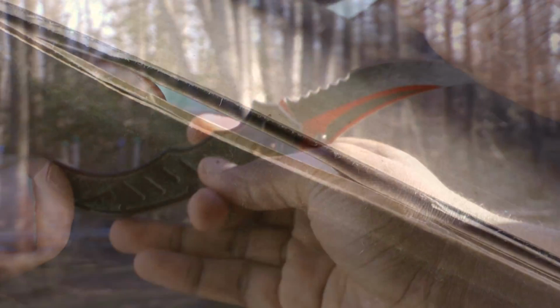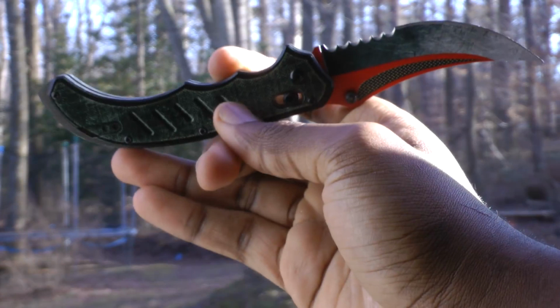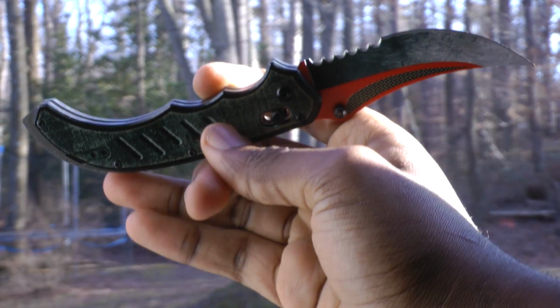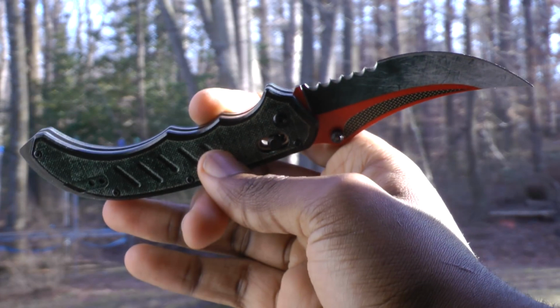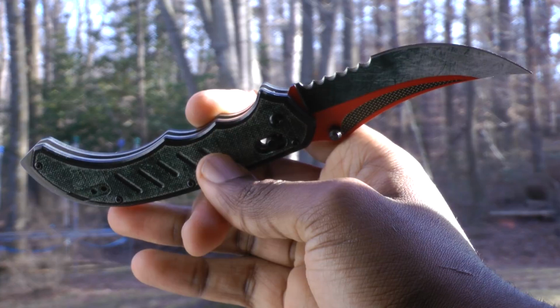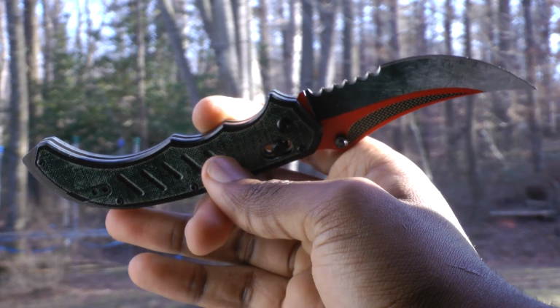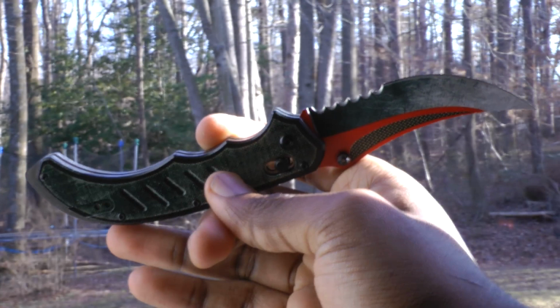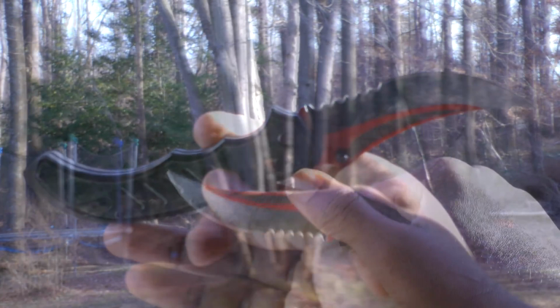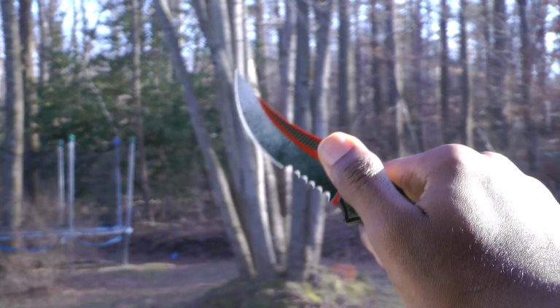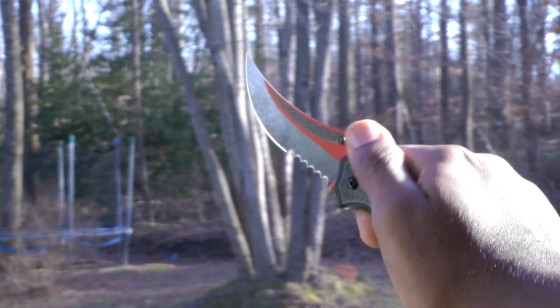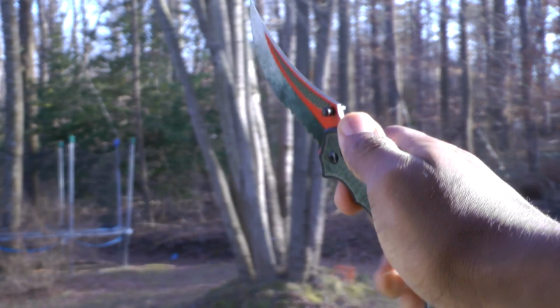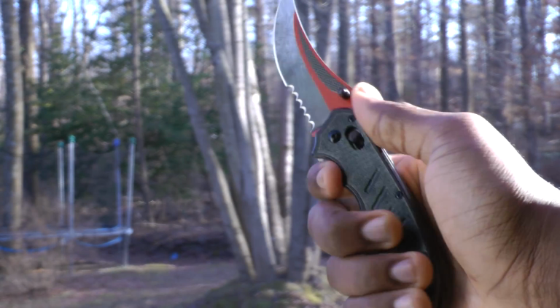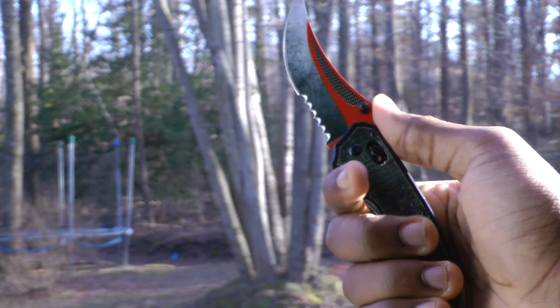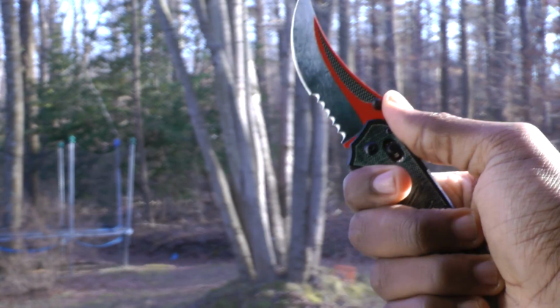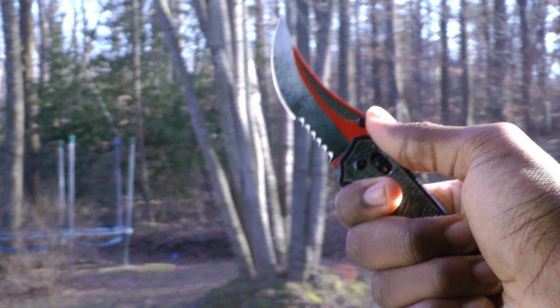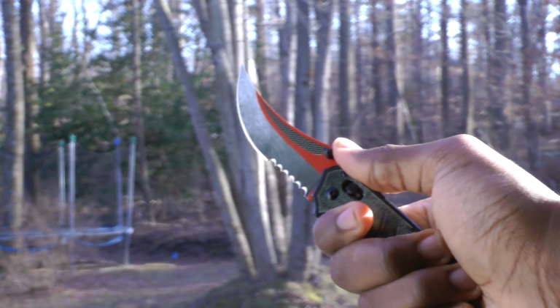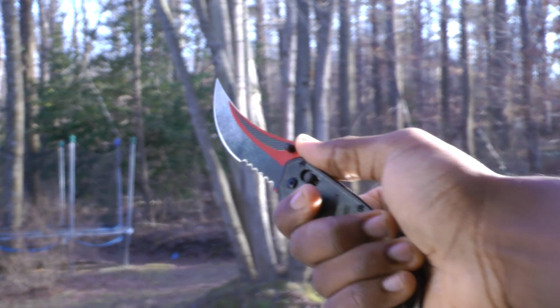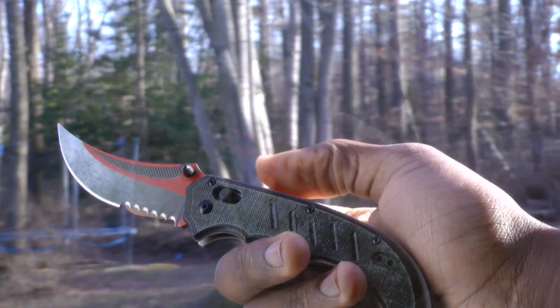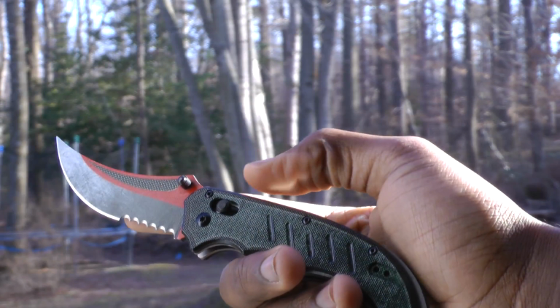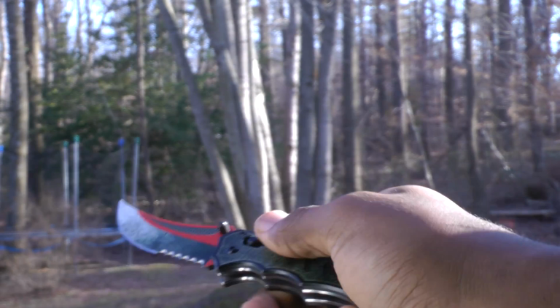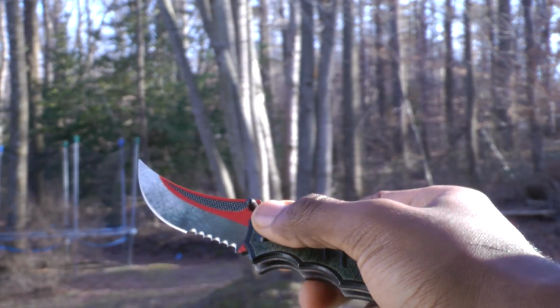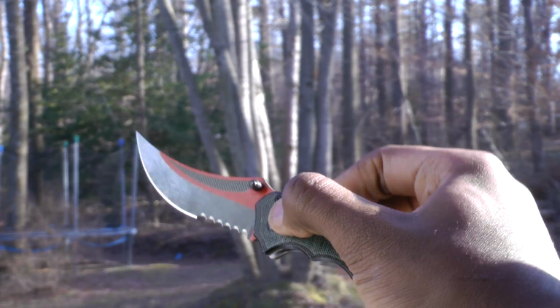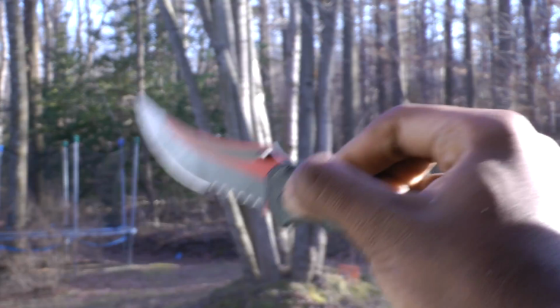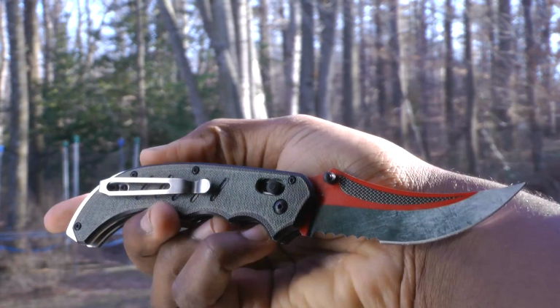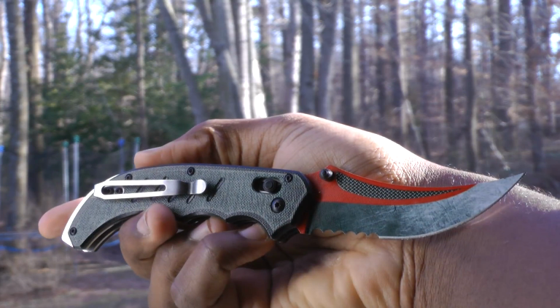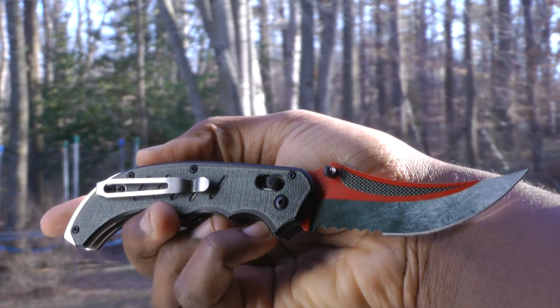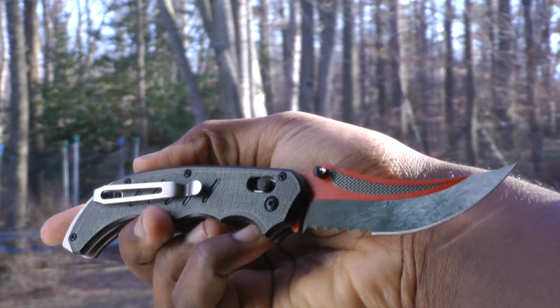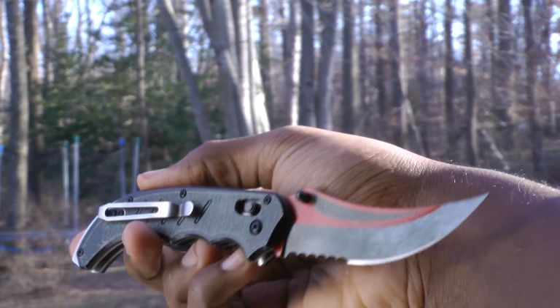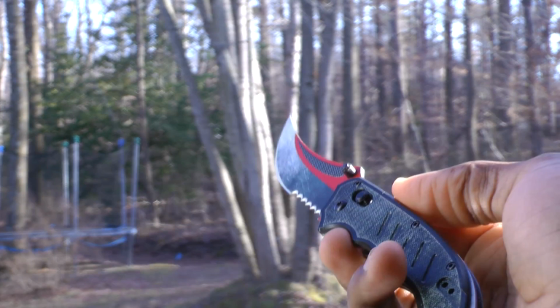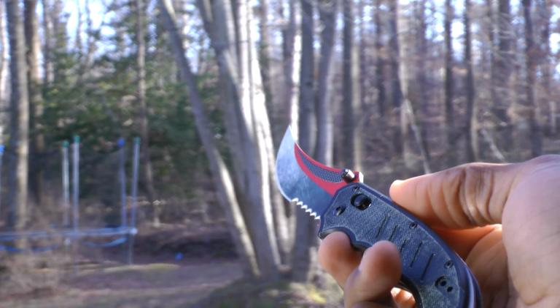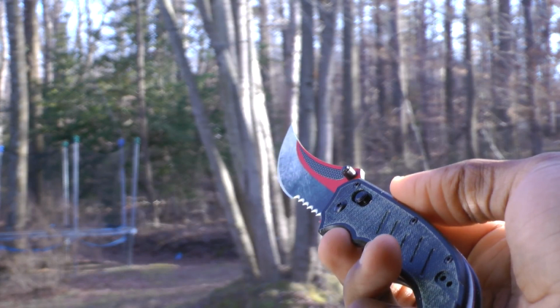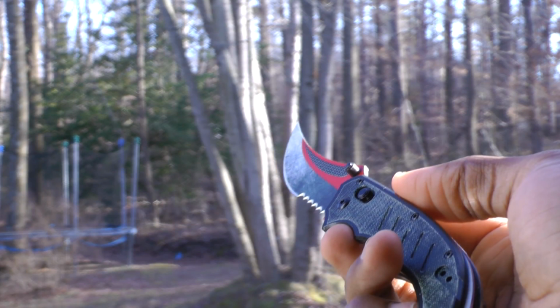Now let's move on down to the handle. It's well shaped, easy to grip, and has a nice texture with the G10 scales. The pocket clip is nice too, and it looks to be reversible.